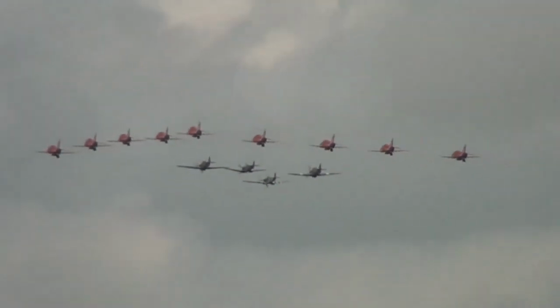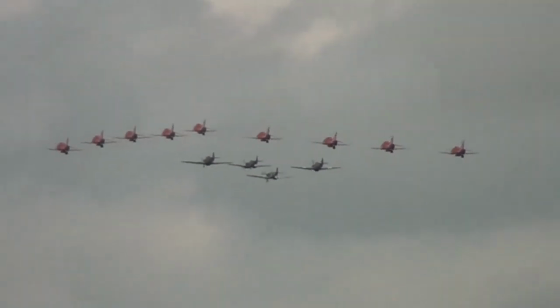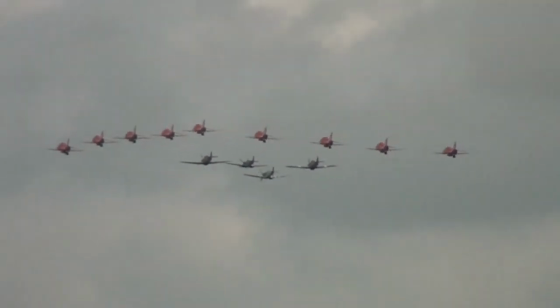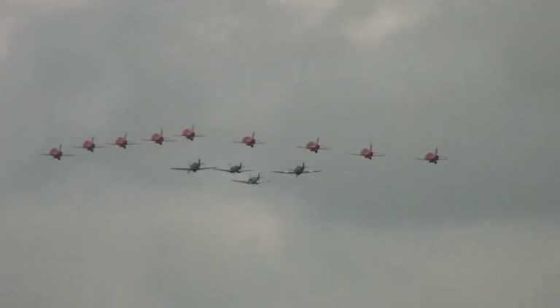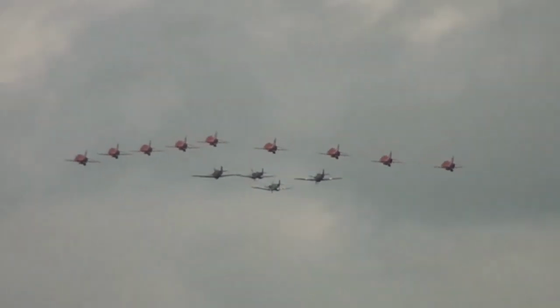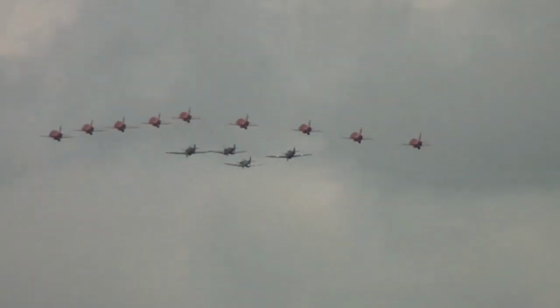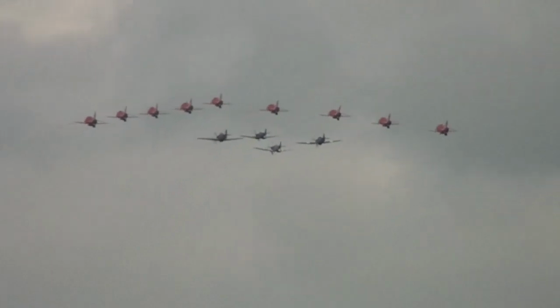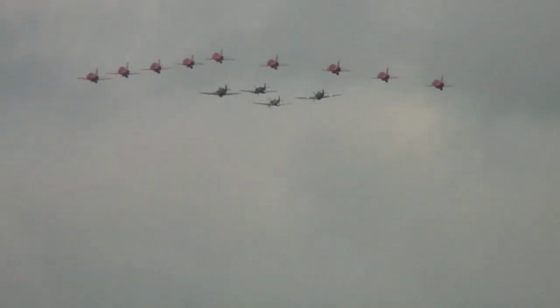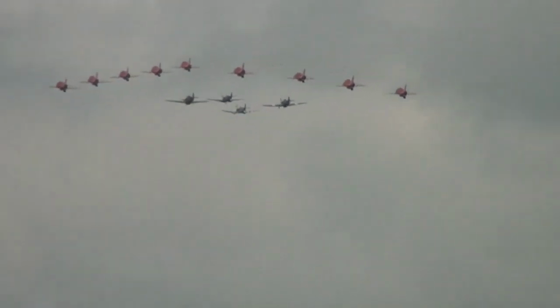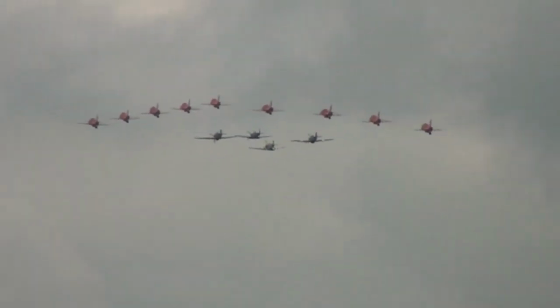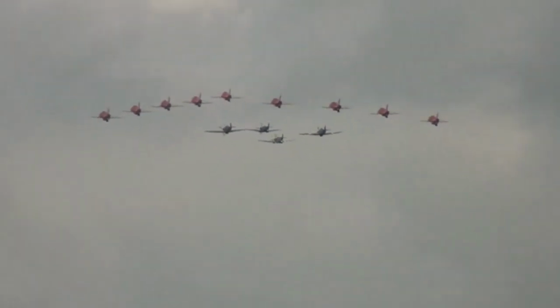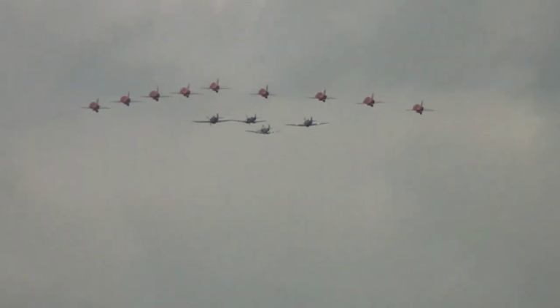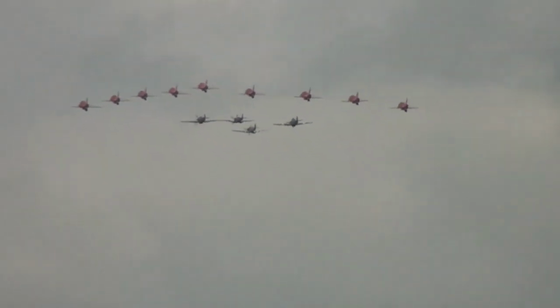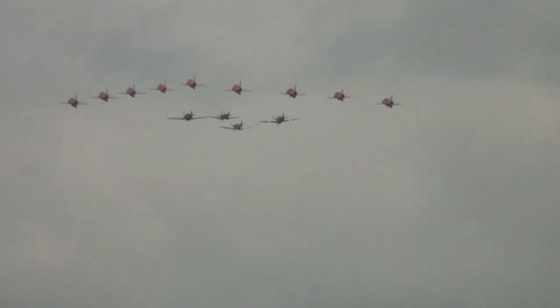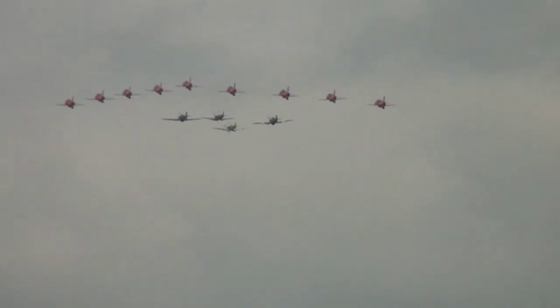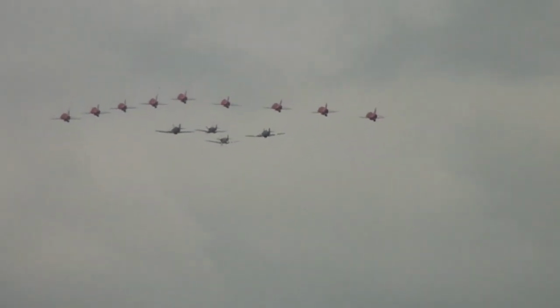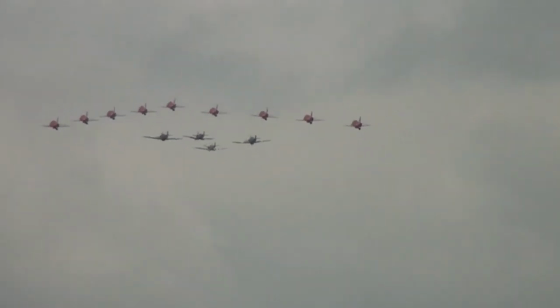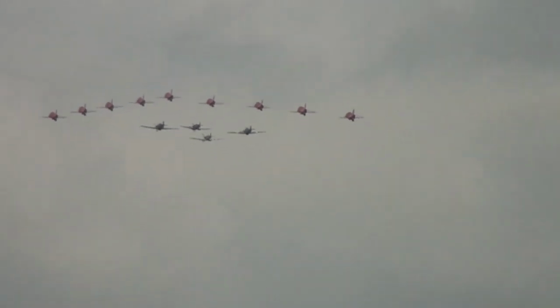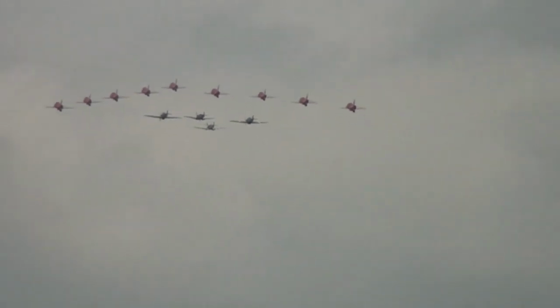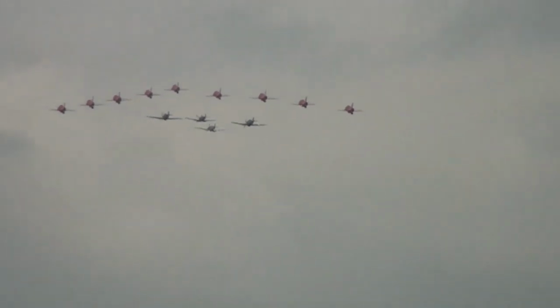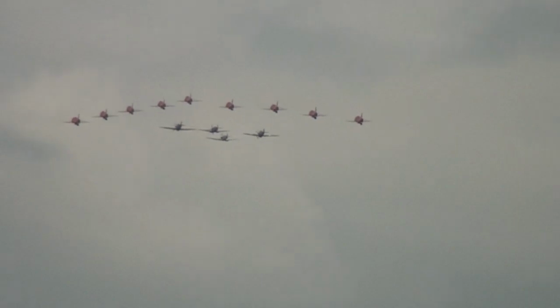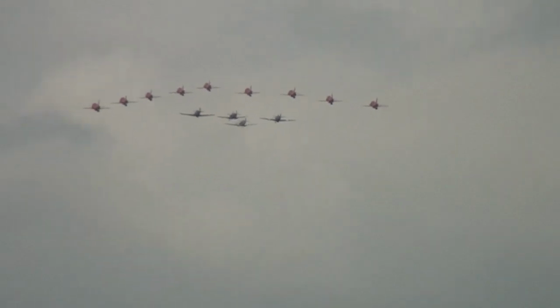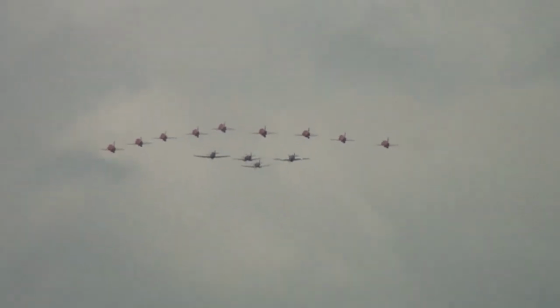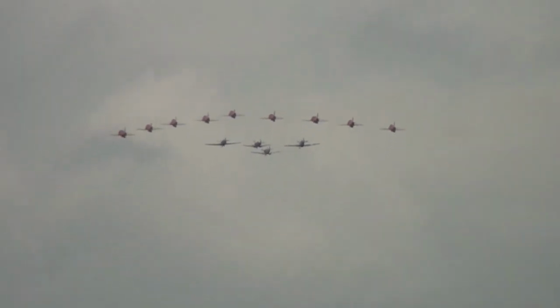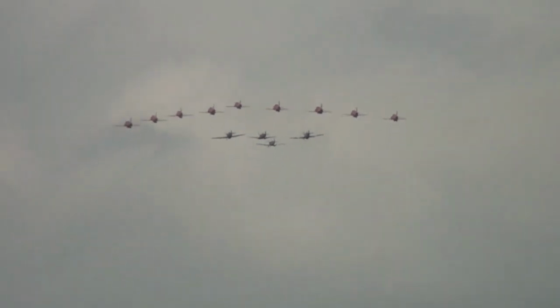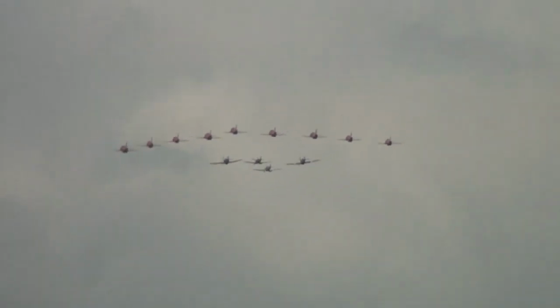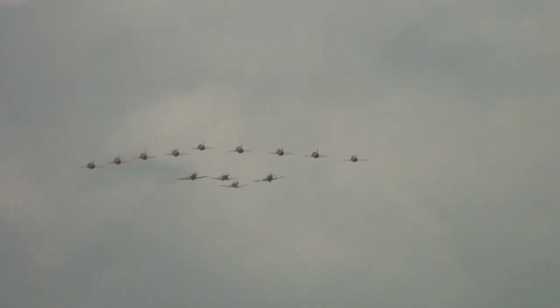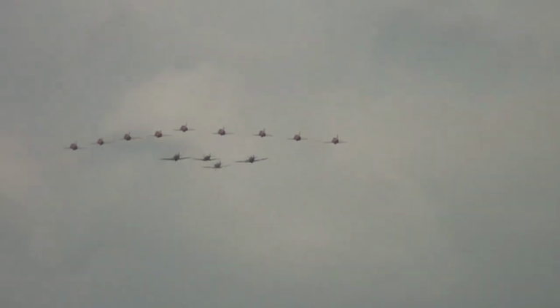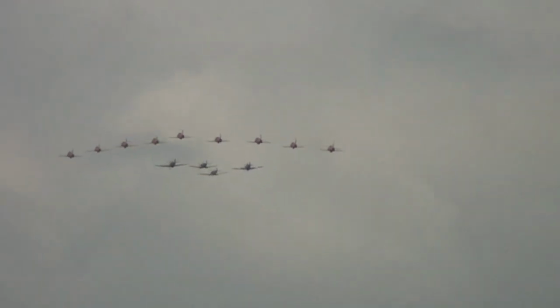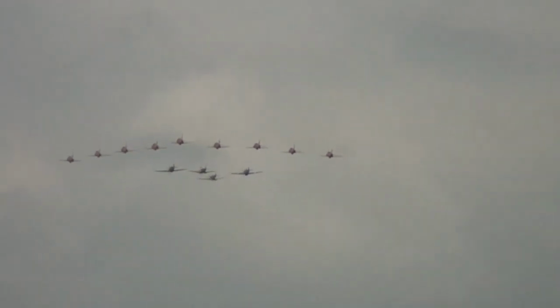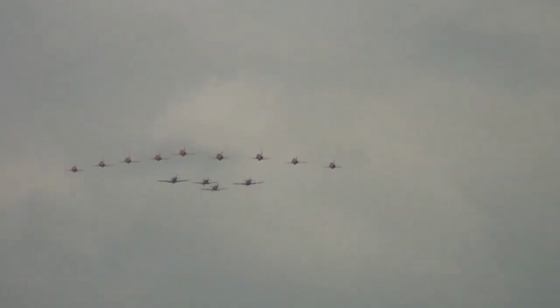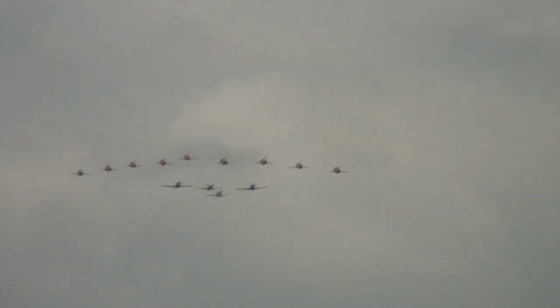So there you go, ladies and gentlemen — a special treat for you as part of the 75th anniversary of the Battle of Britain celebrations: a mixed formation with the Battle of Britain Memorial Flight and the Royal Air Force aerobatic team.